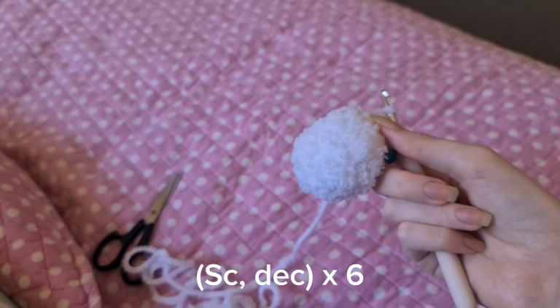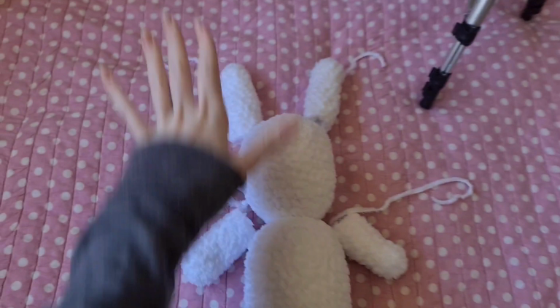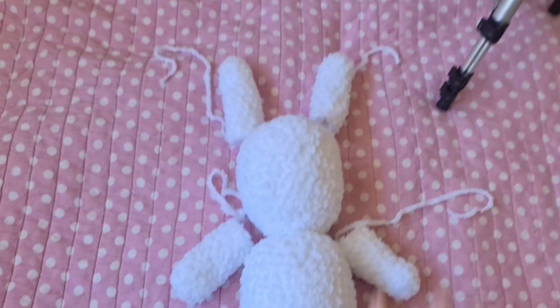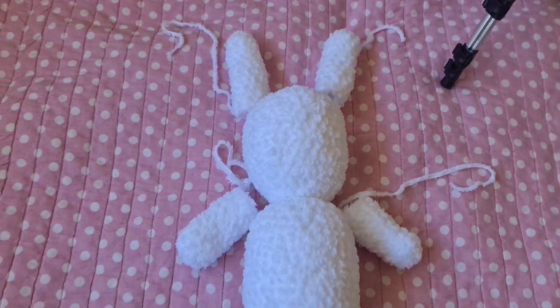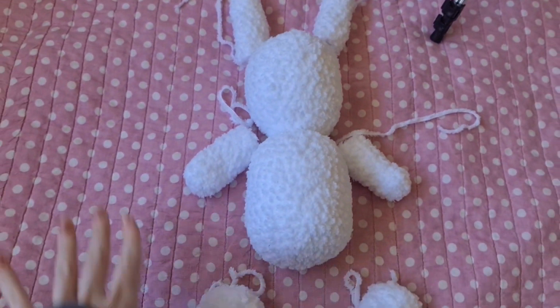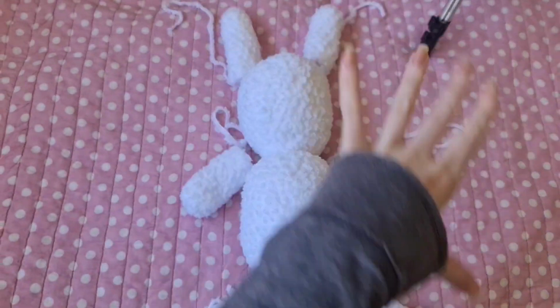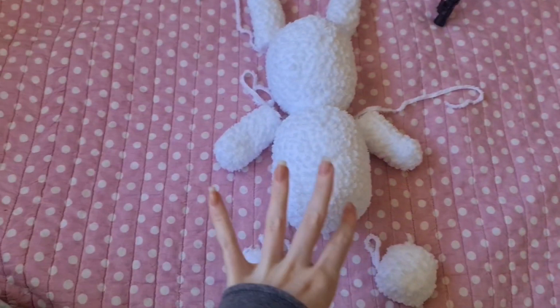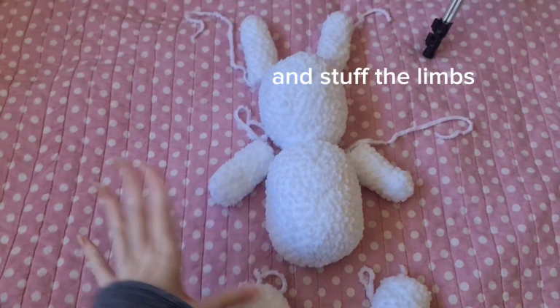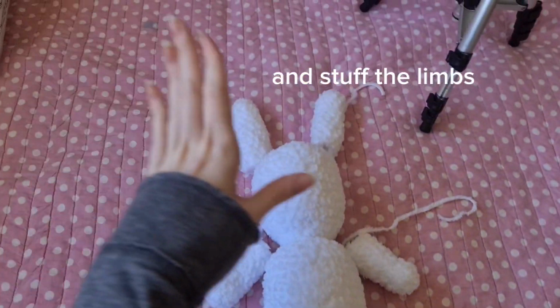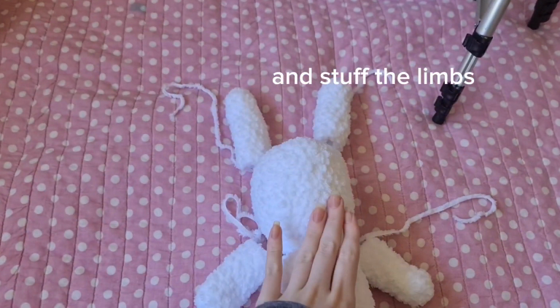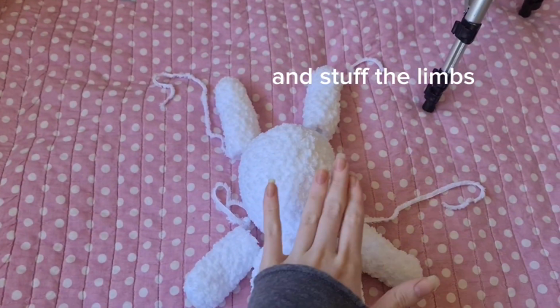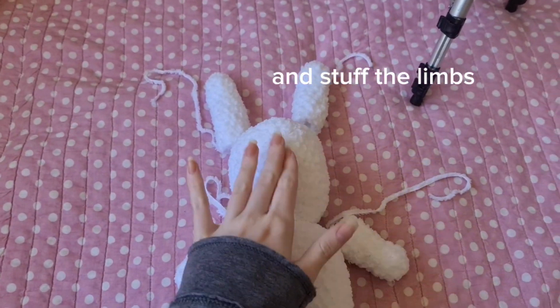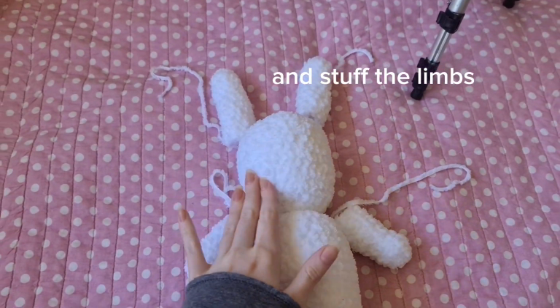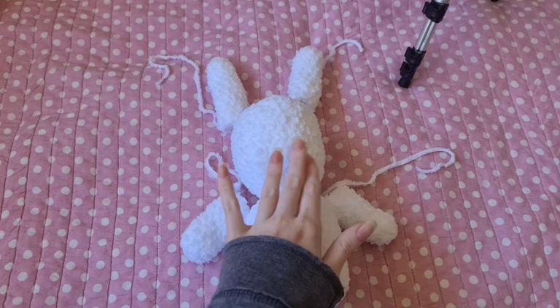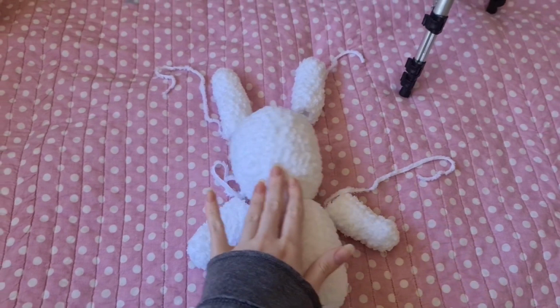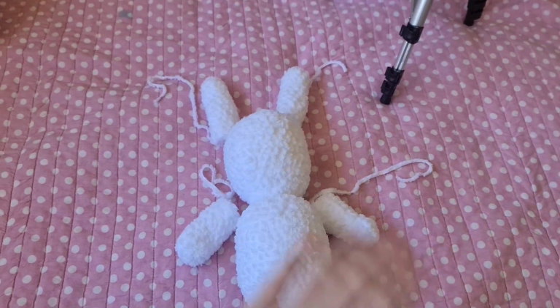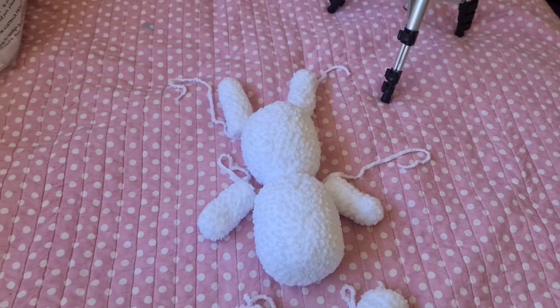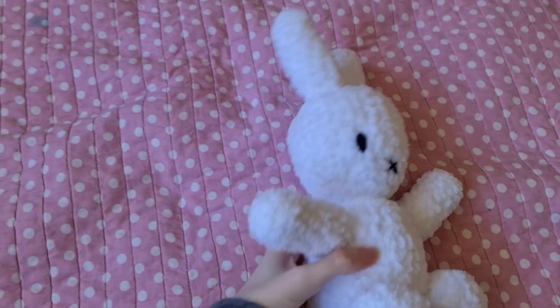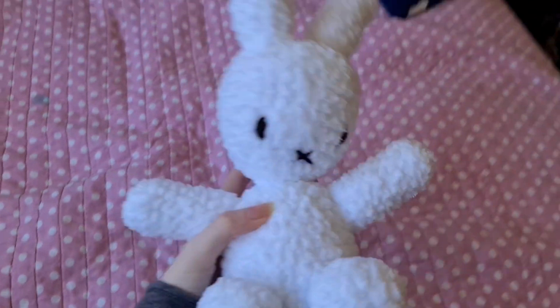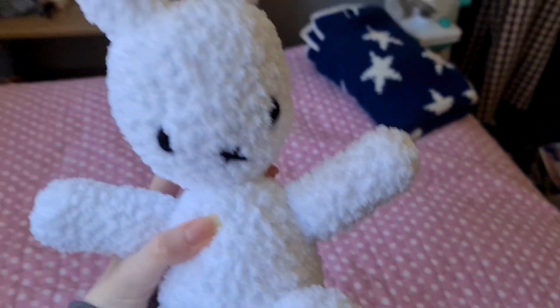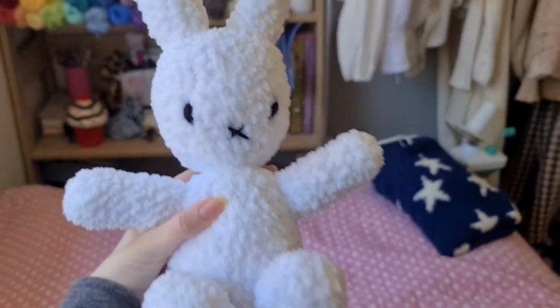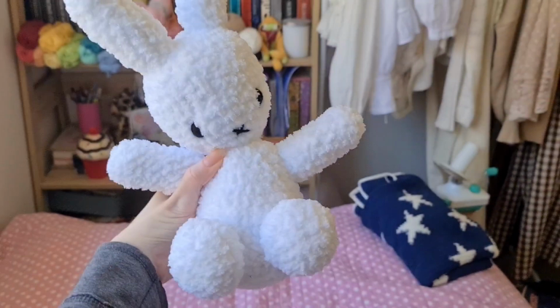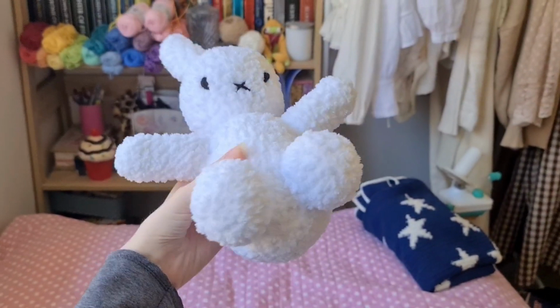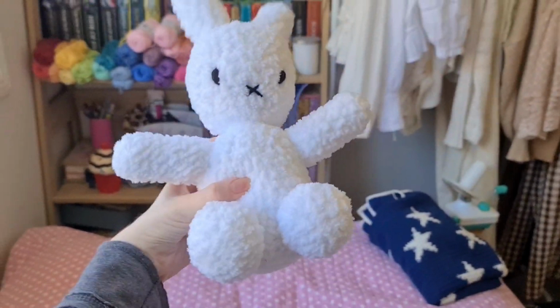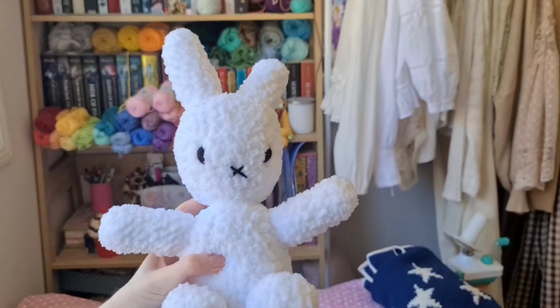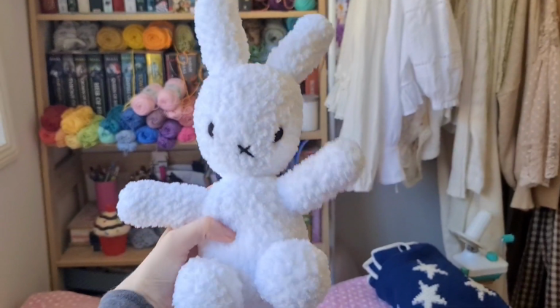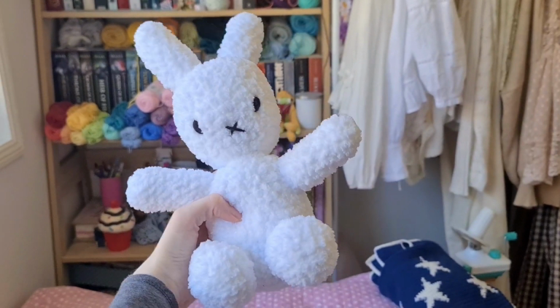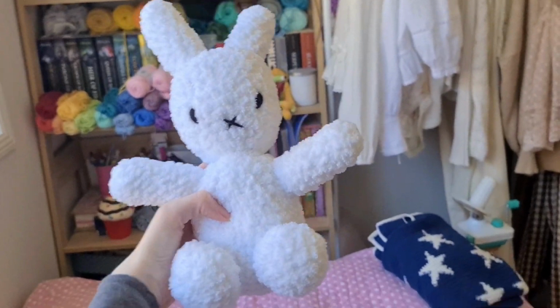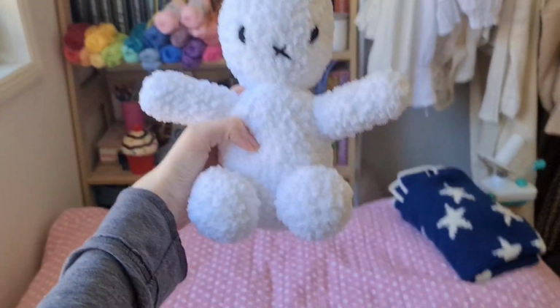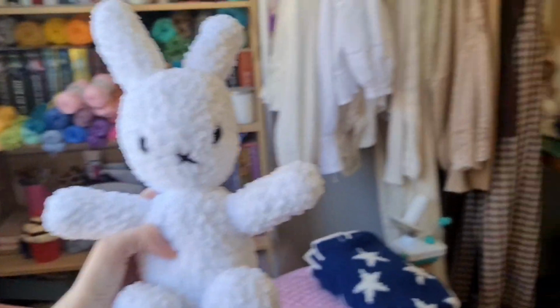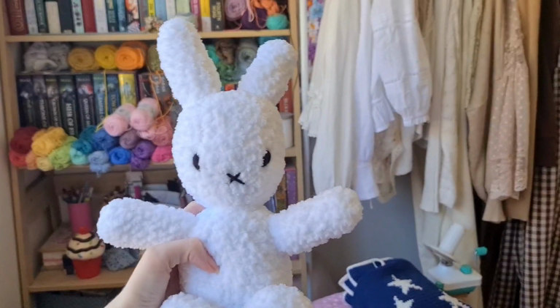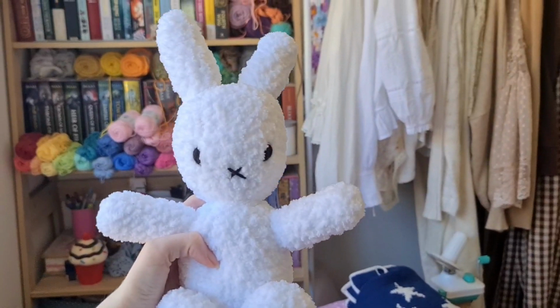Now we've got all the pieces and we're going to sew them all together and also add on the face. Here is the little guy when he's all put together — he's so cute, so adorable!